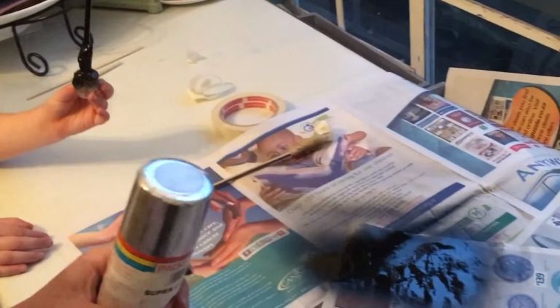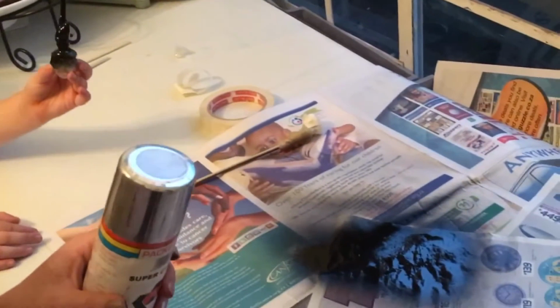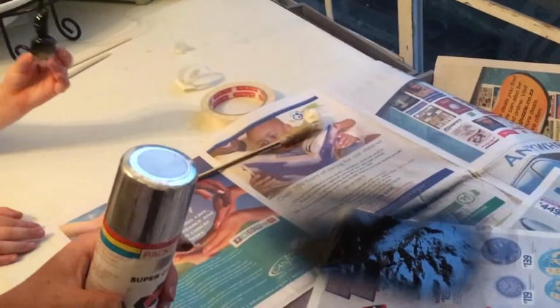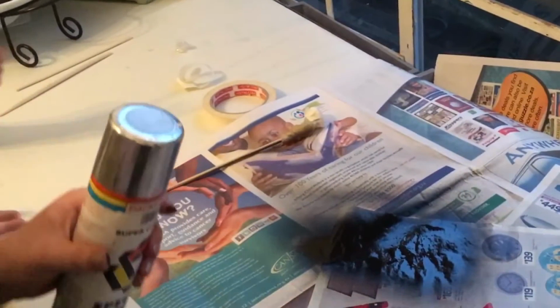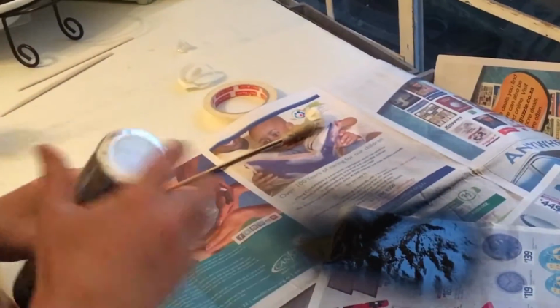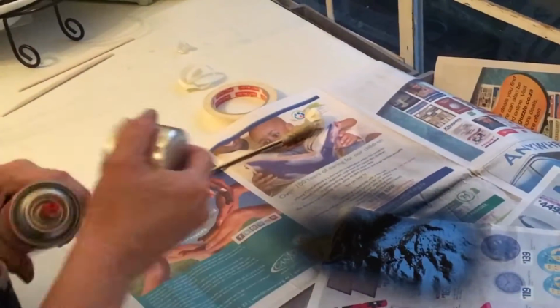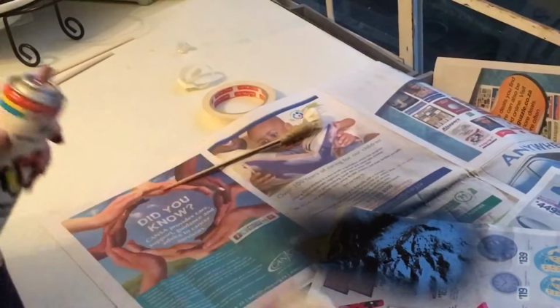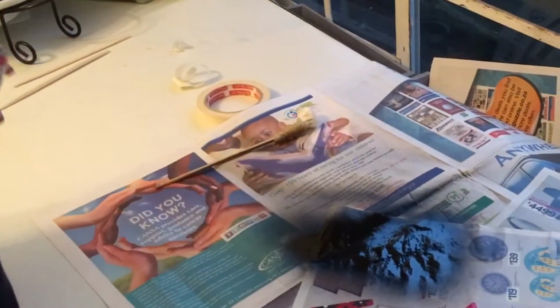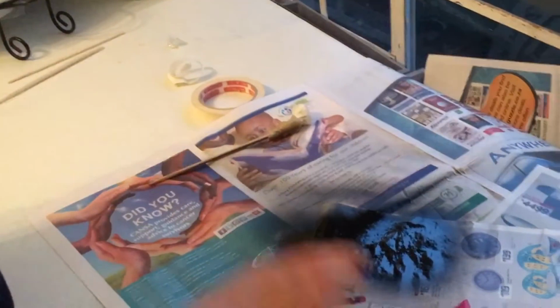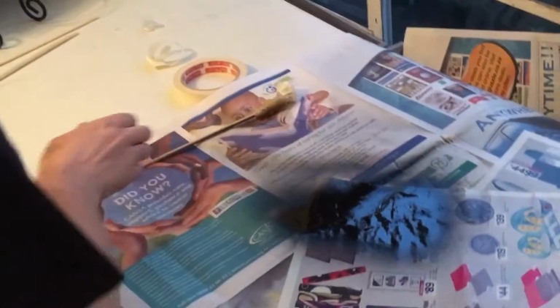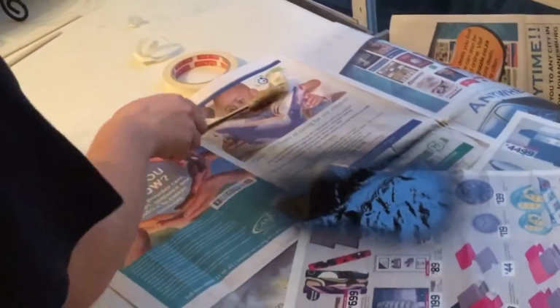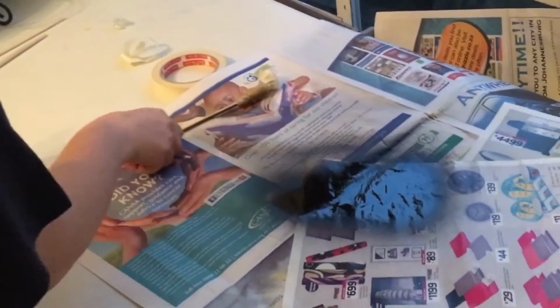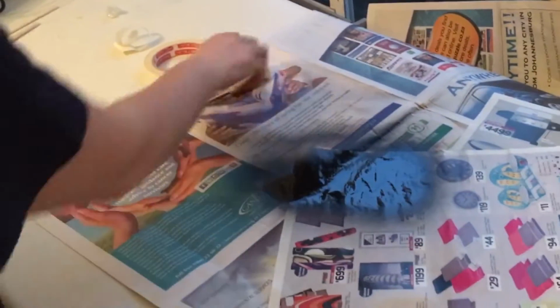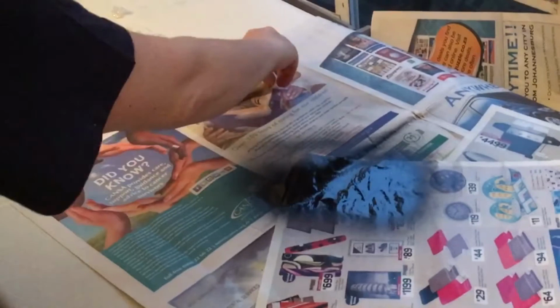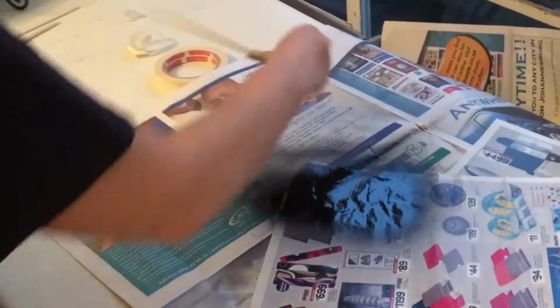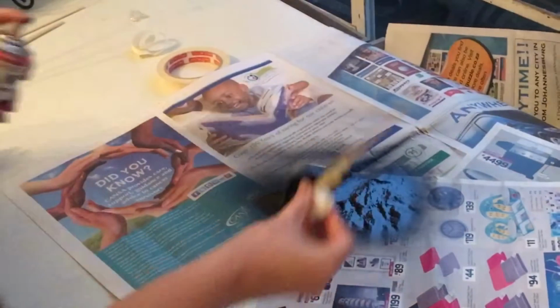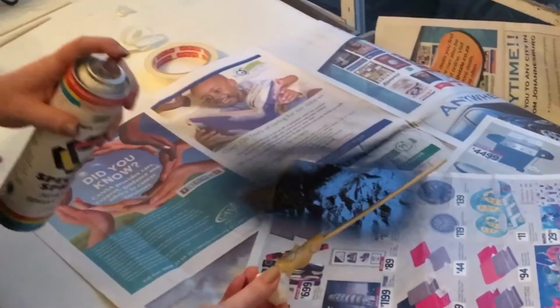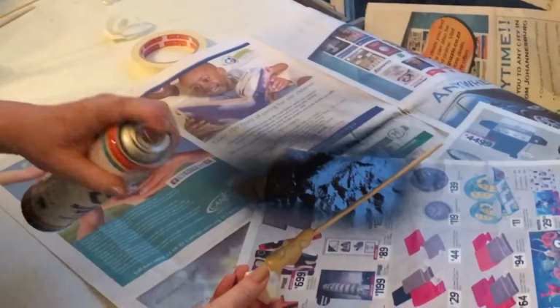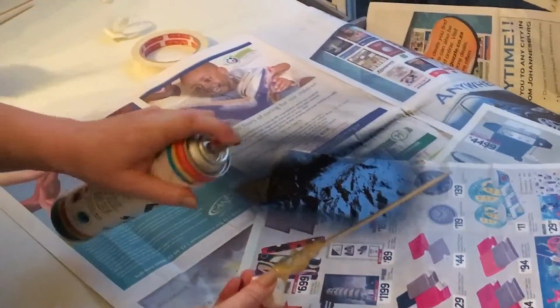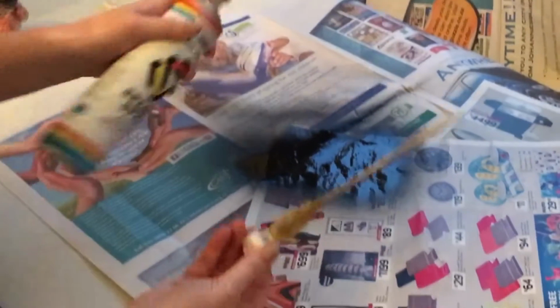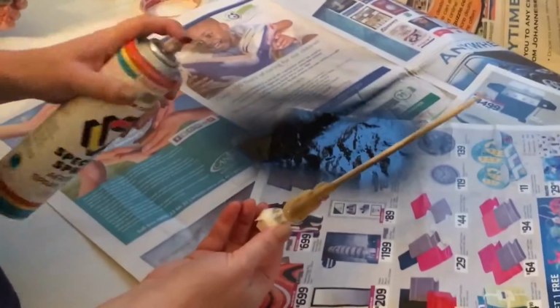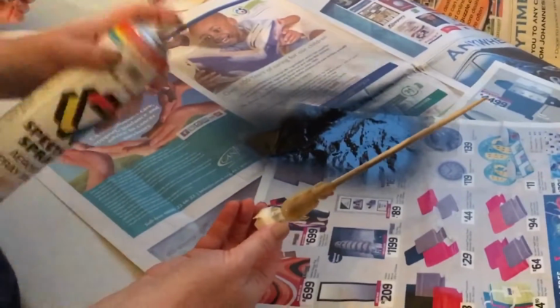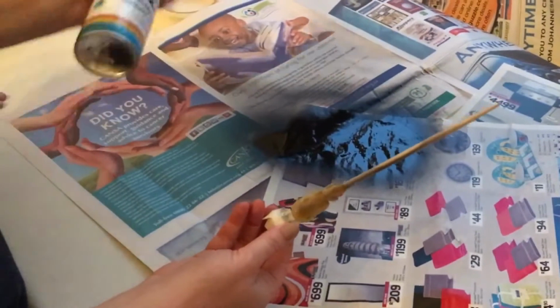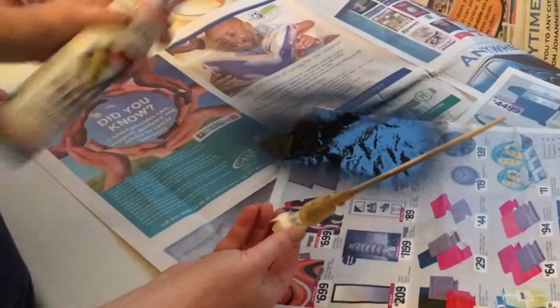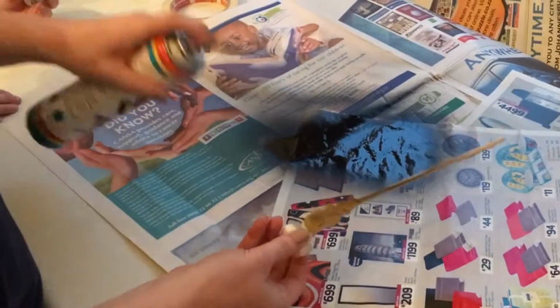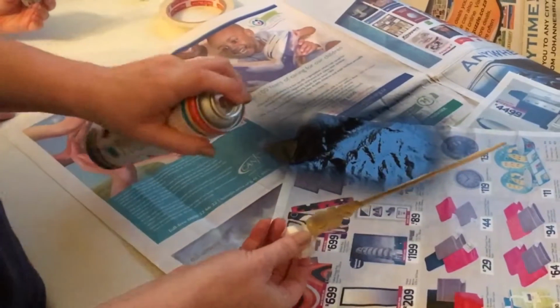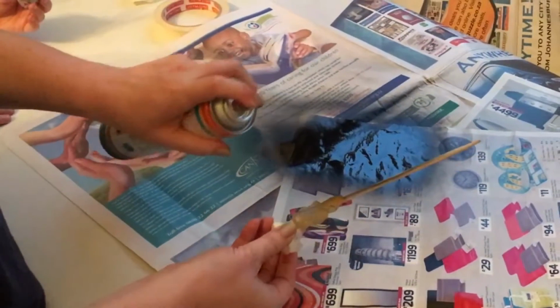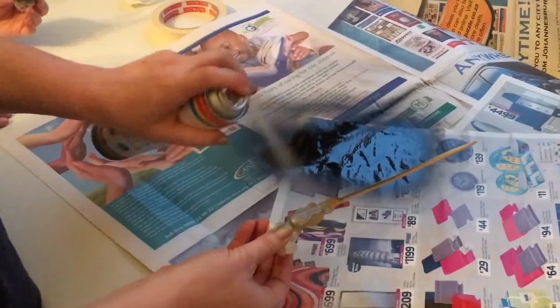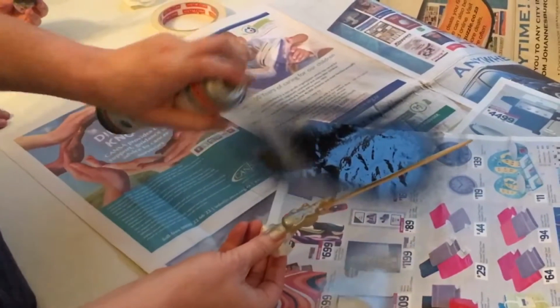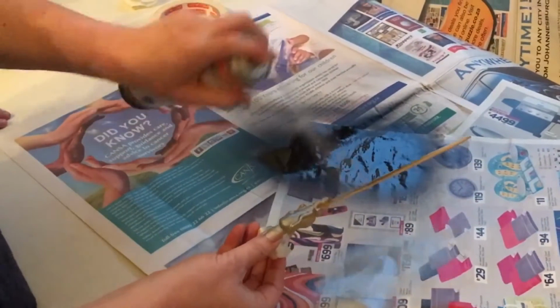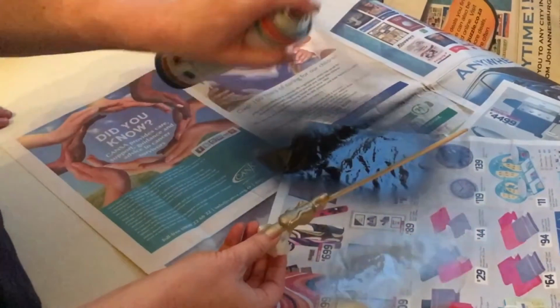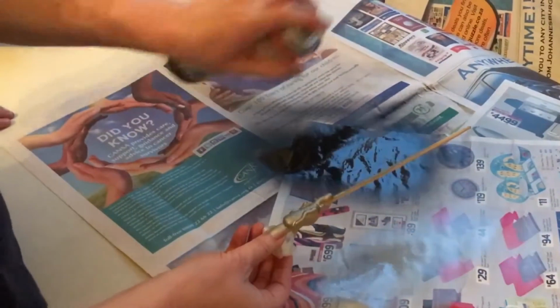We are going to do the silver one the exact same way. We are holding the masking tape edge. Look how we got a little black on it — you see, spray paint goes everywhere.